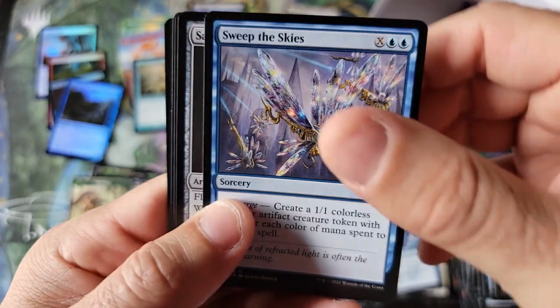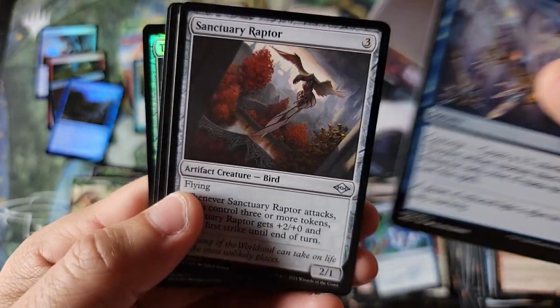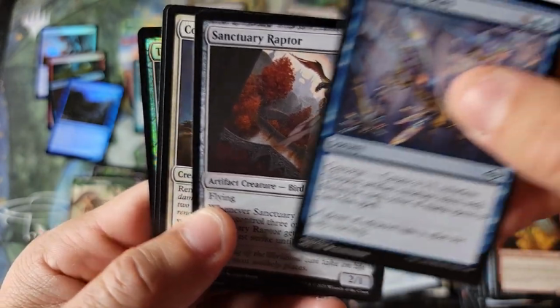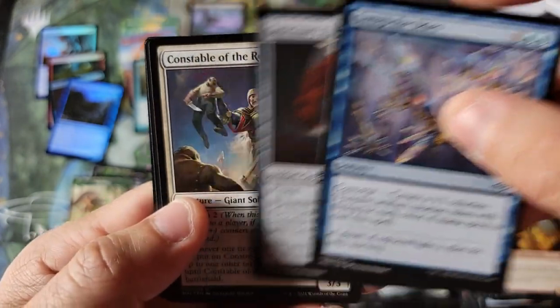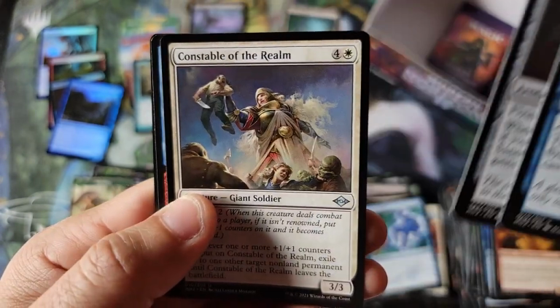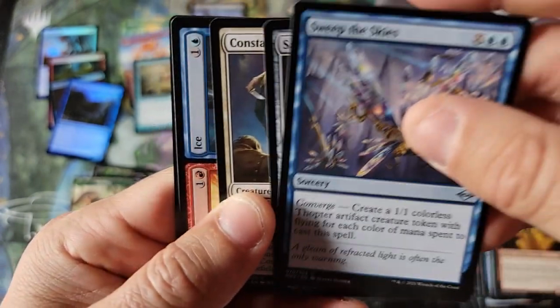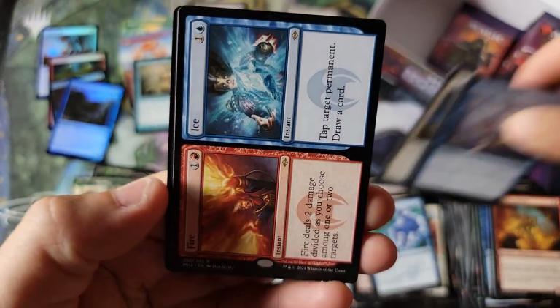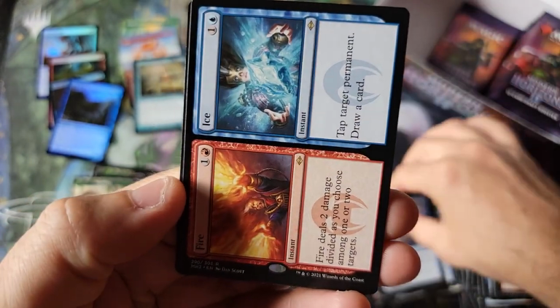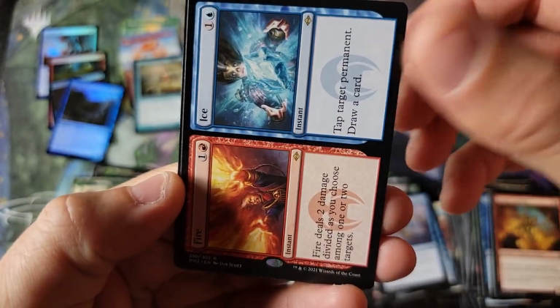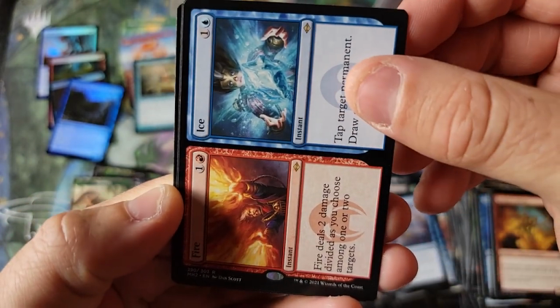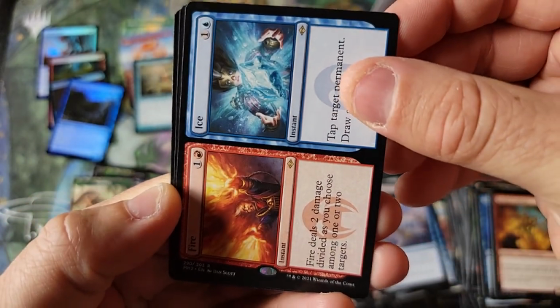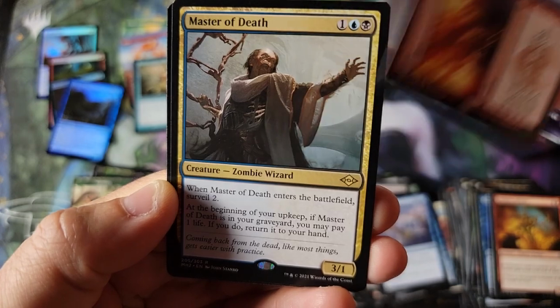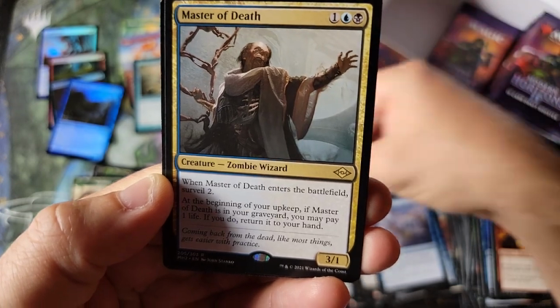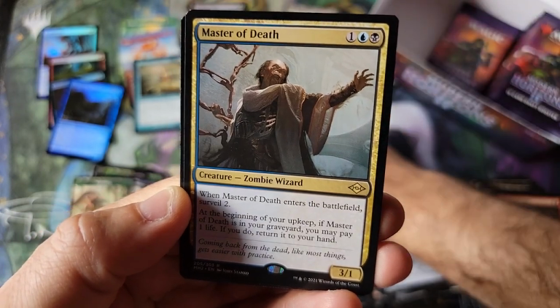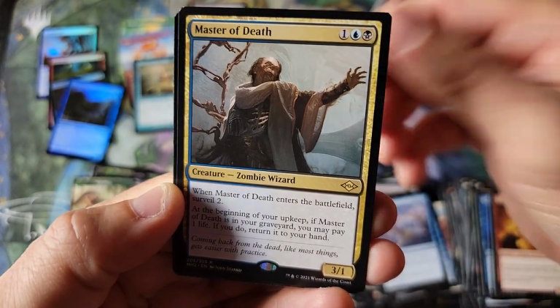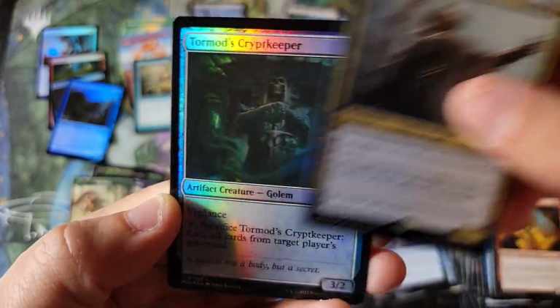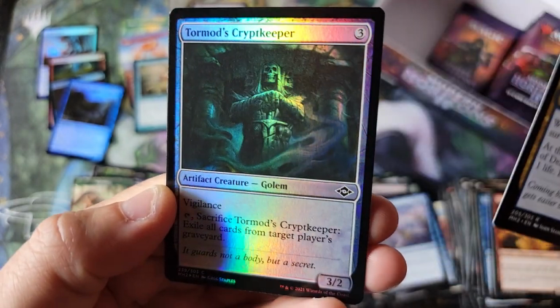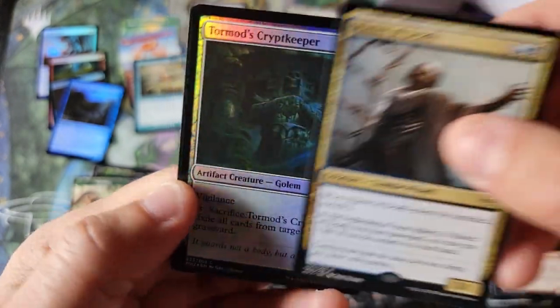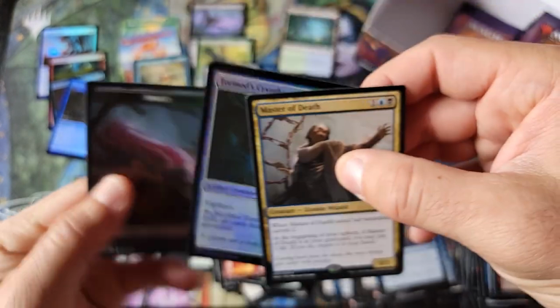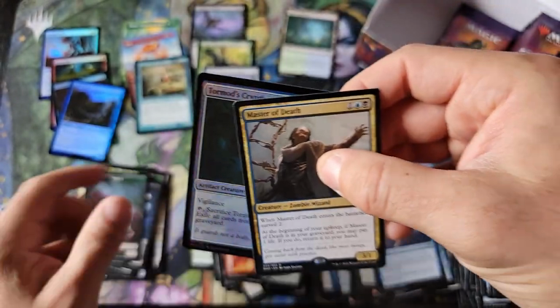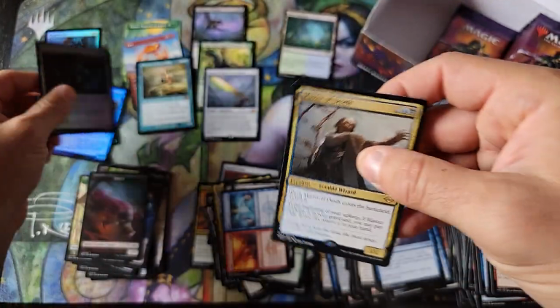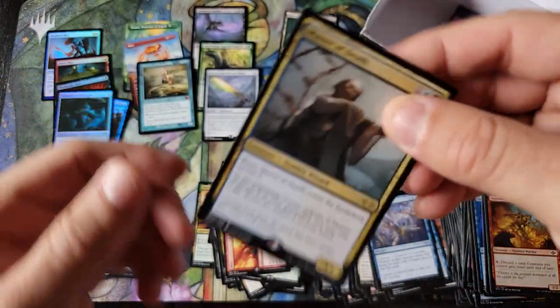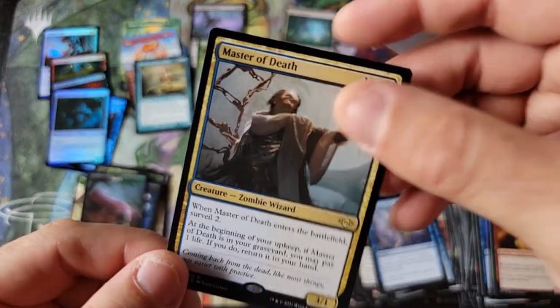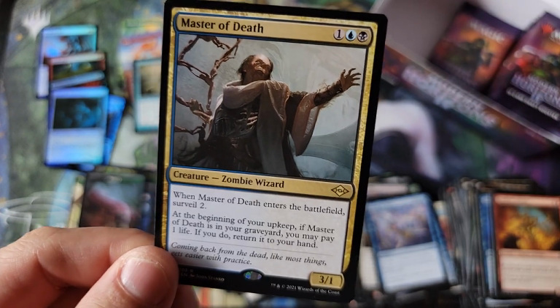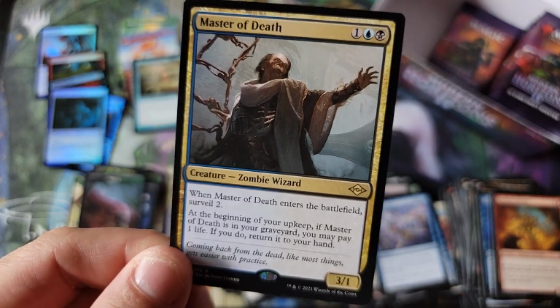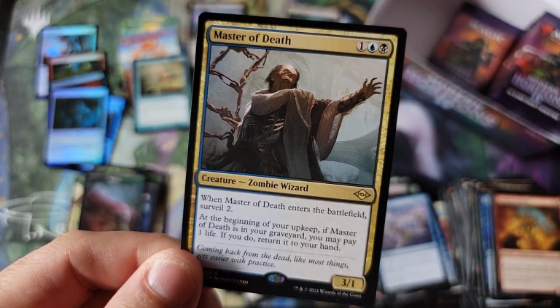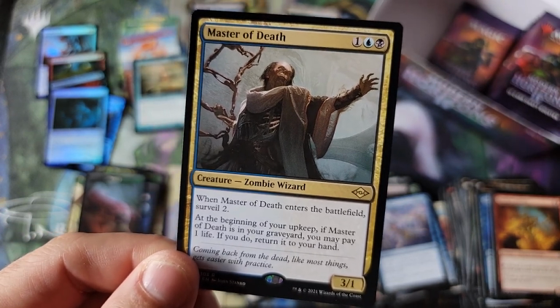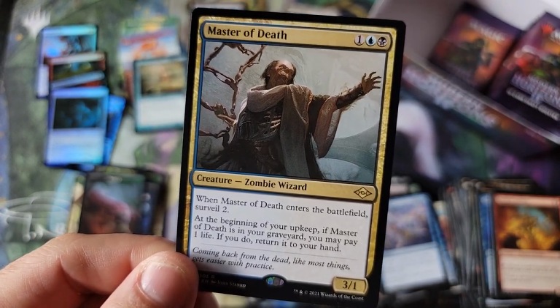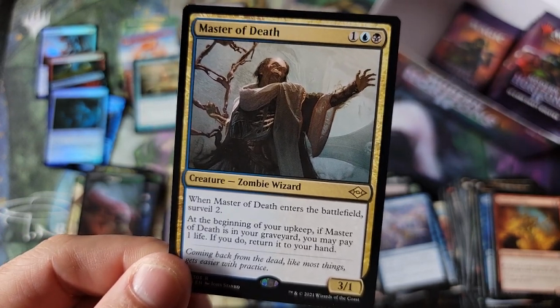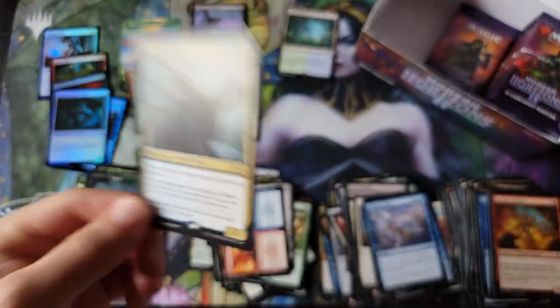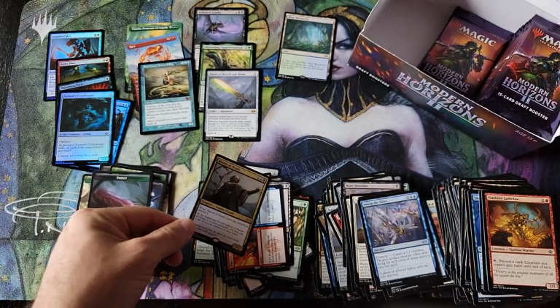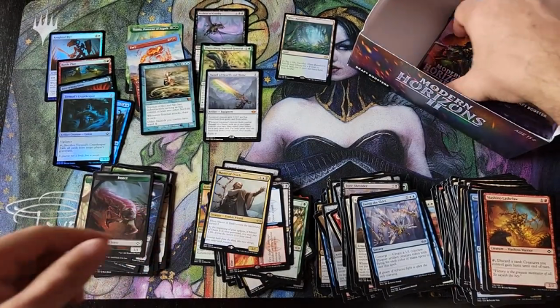This is definitely Sweep Sanctuary, Constable, and Fire and Ice for the first rare, and a second here is Master of Death, with a foil common. Master of Death — Surveil. I don't even know what Surveil is.